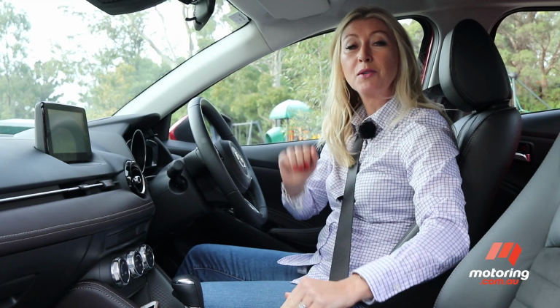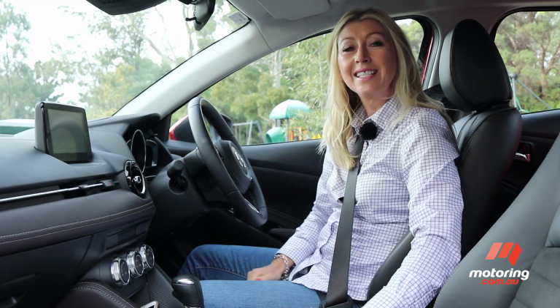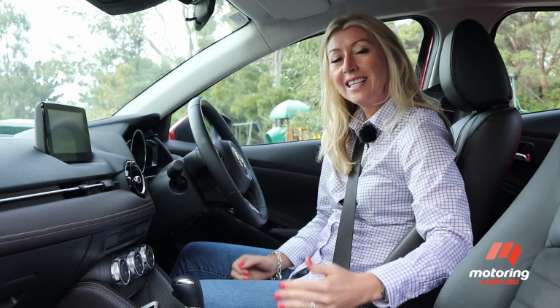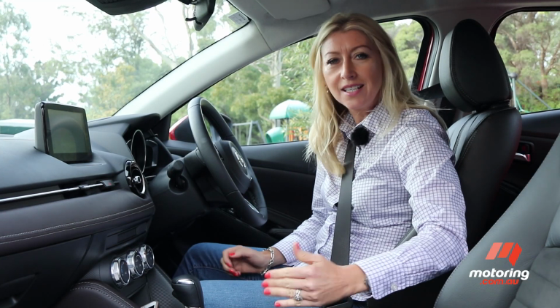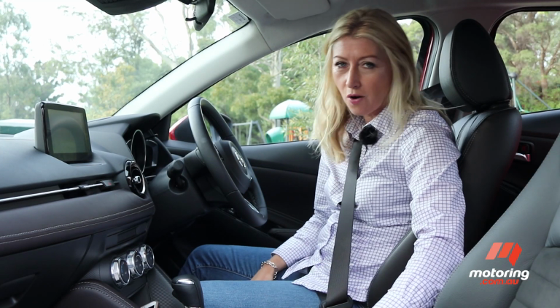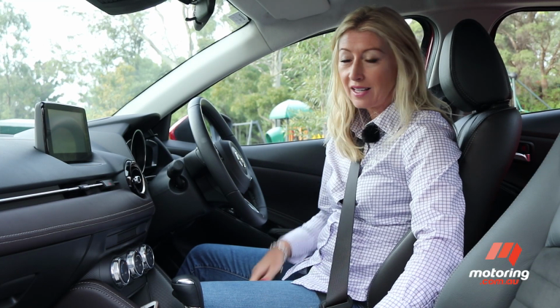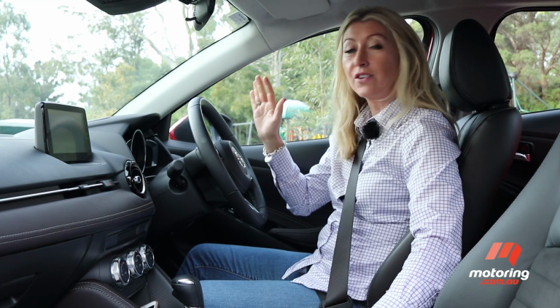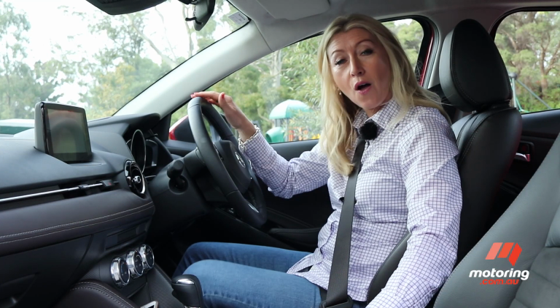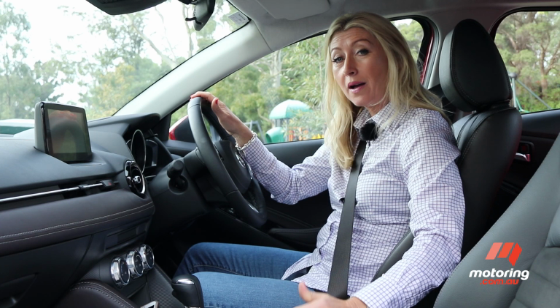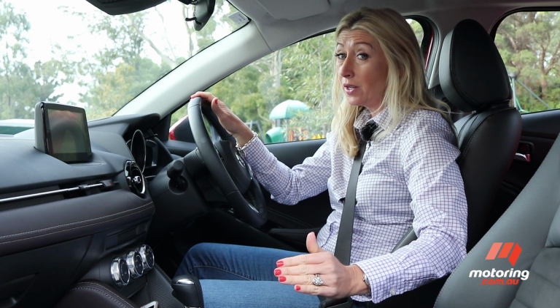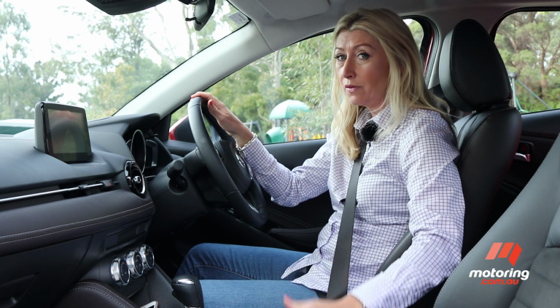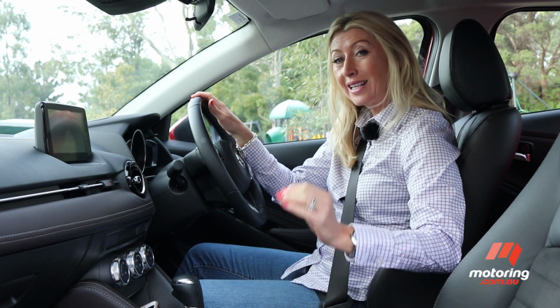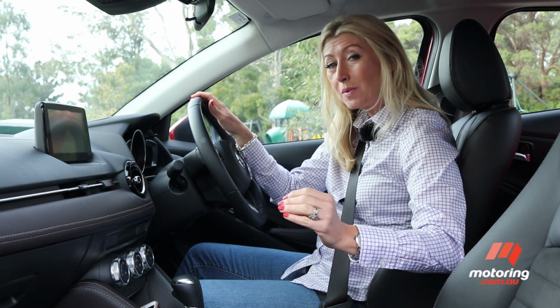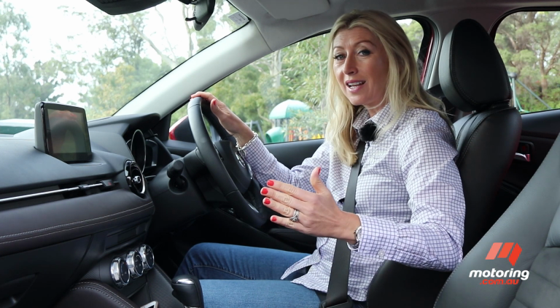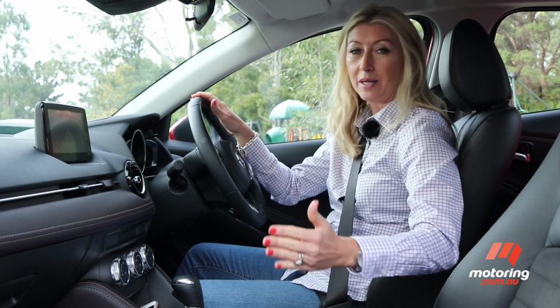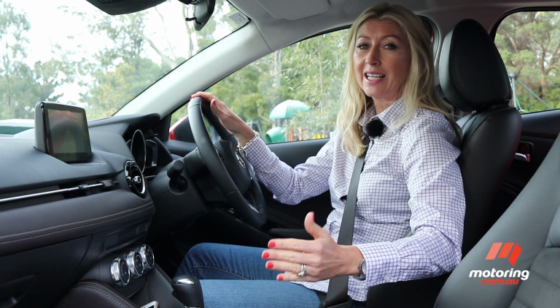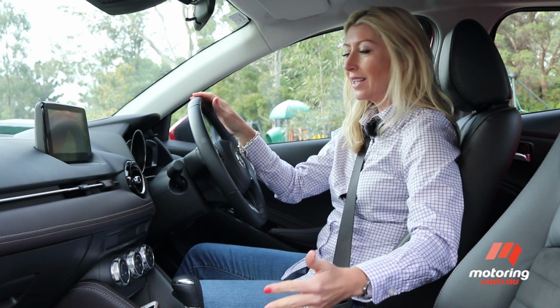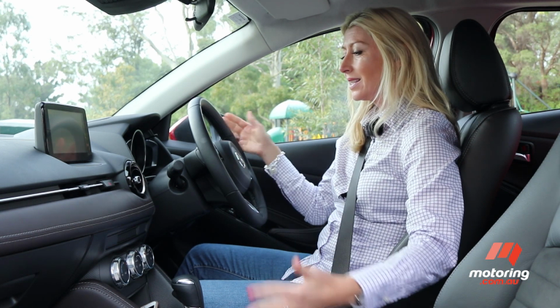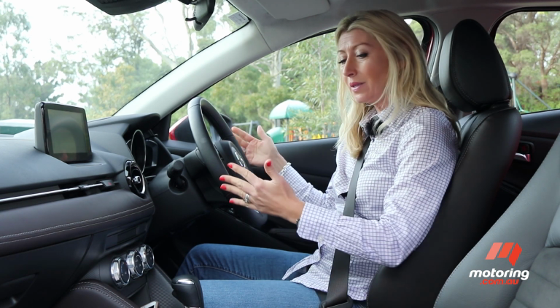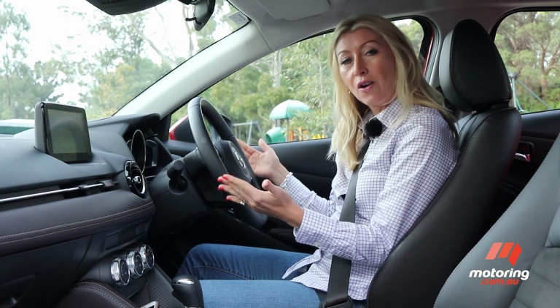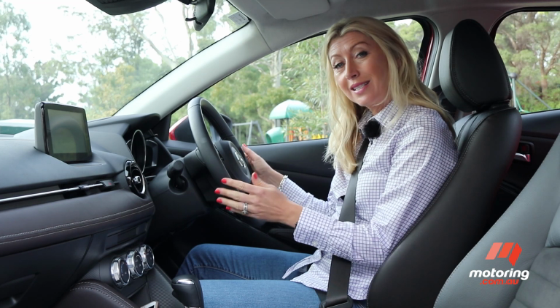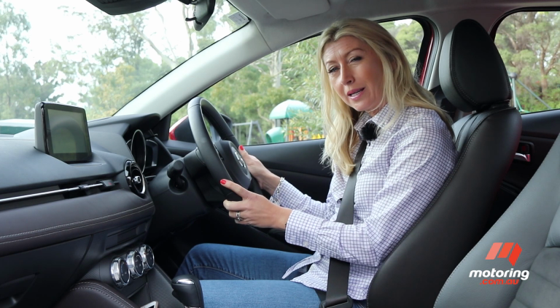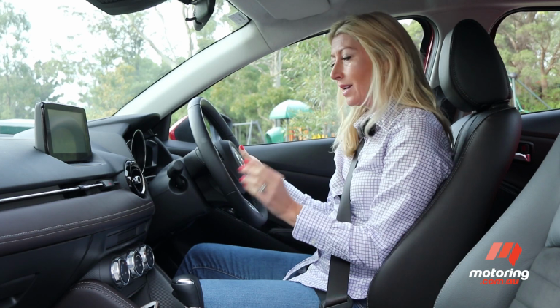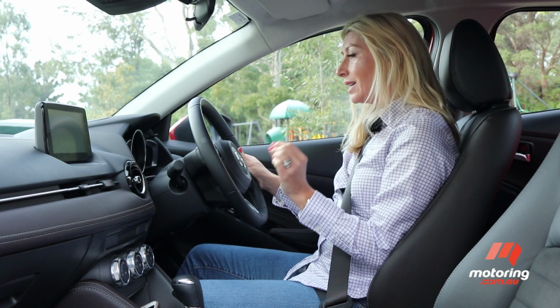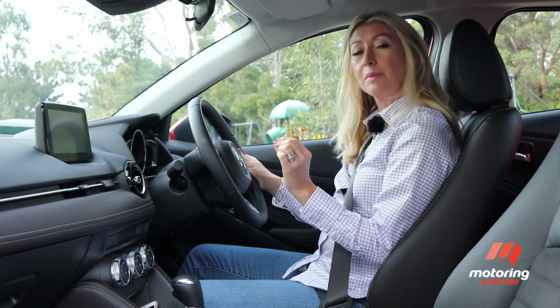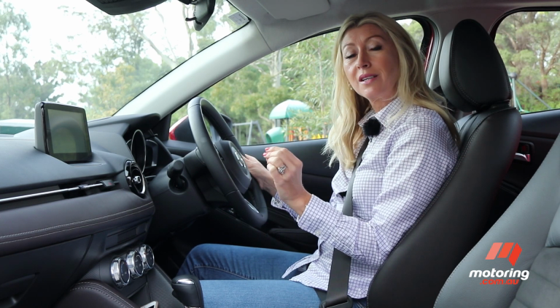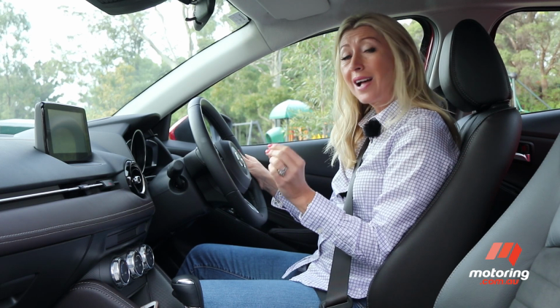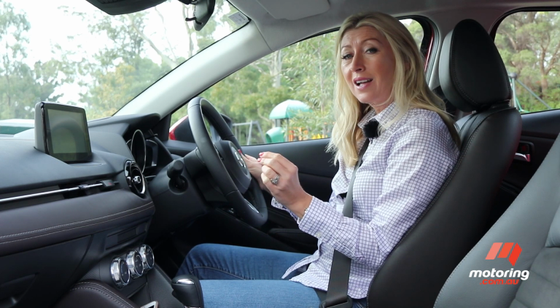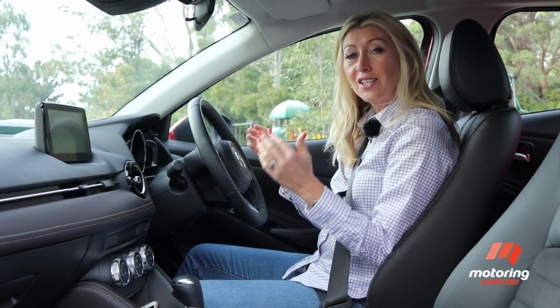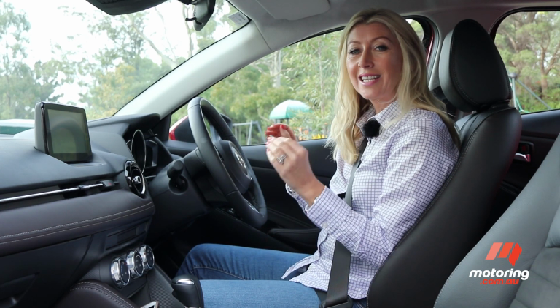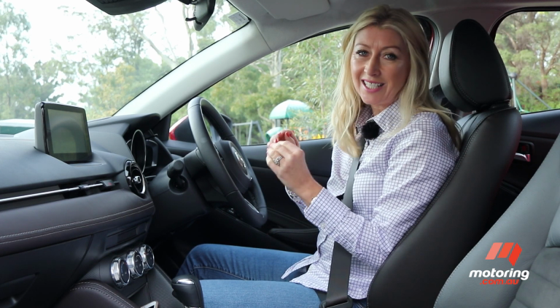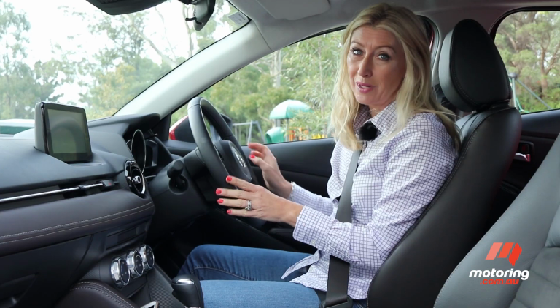Last but not least is its ease of driving. The steering is light but communicative. It stops and starts obediently, and the cabin is simply a nice place to be. There really is something to be said for a car that is just easy to live with.